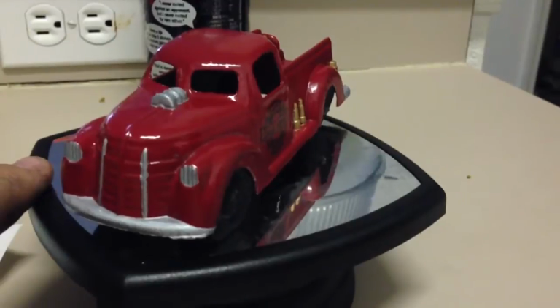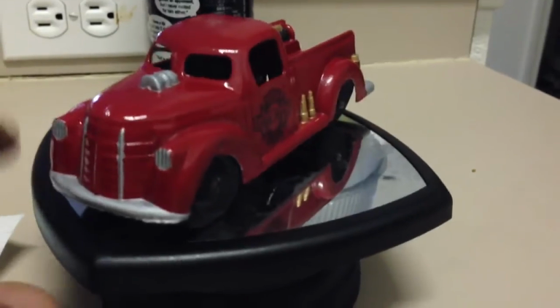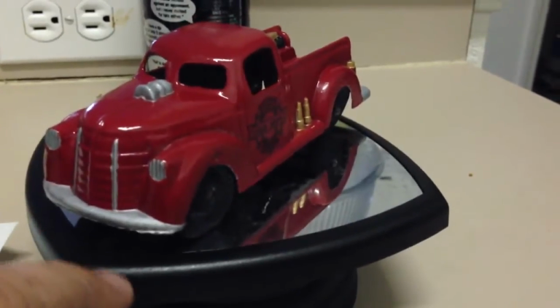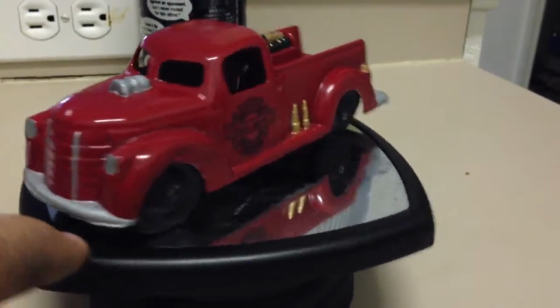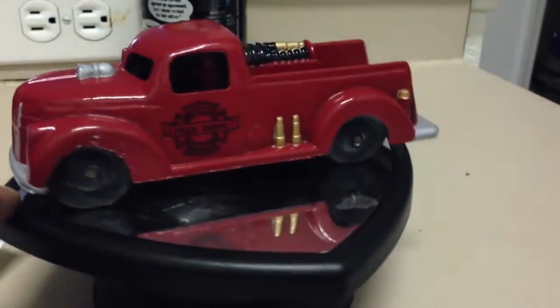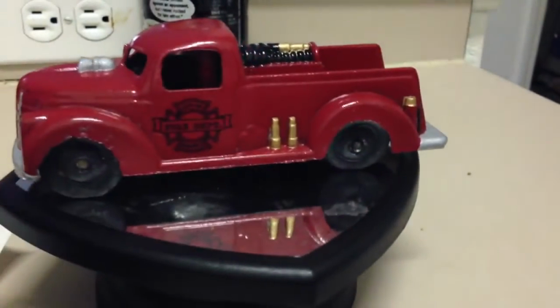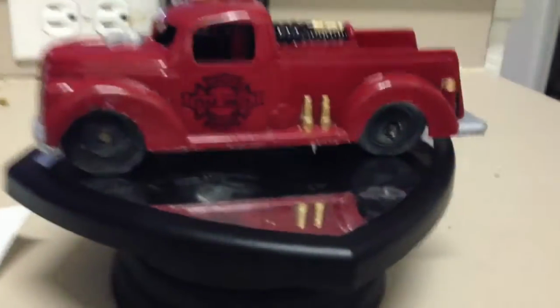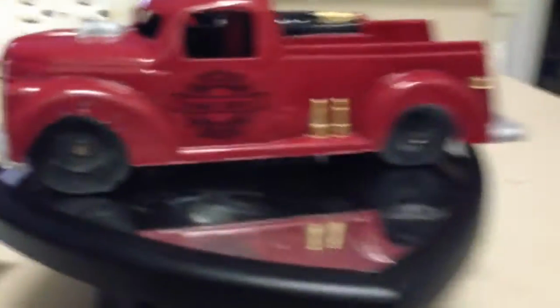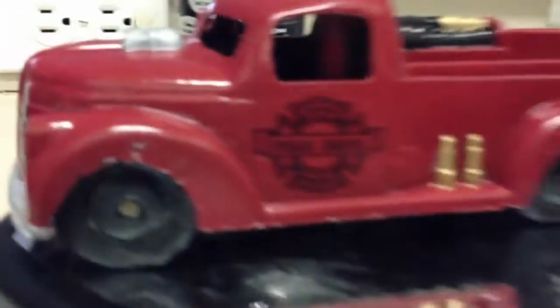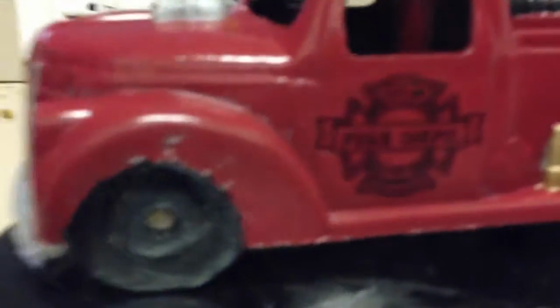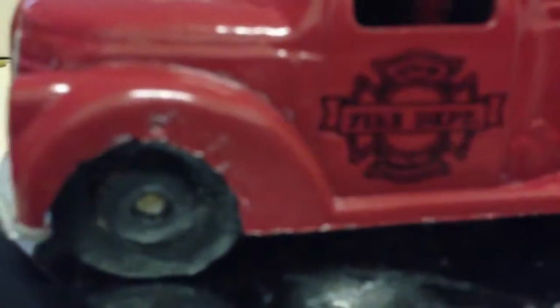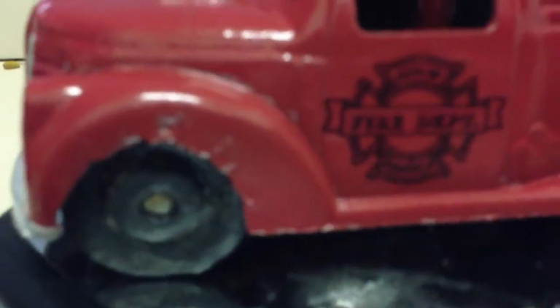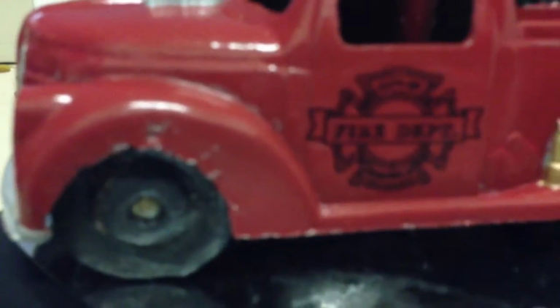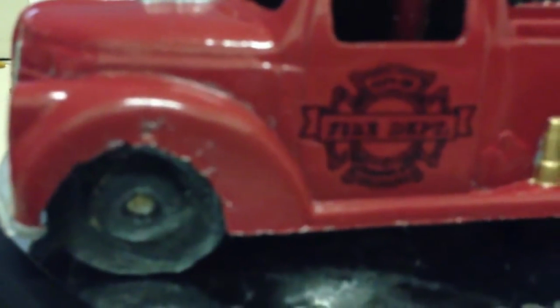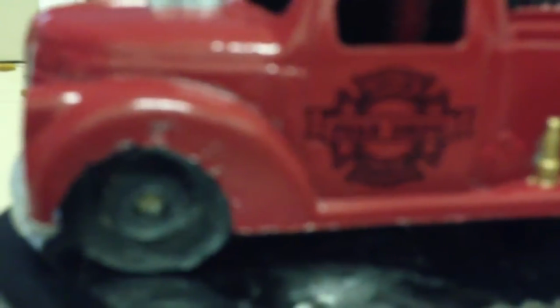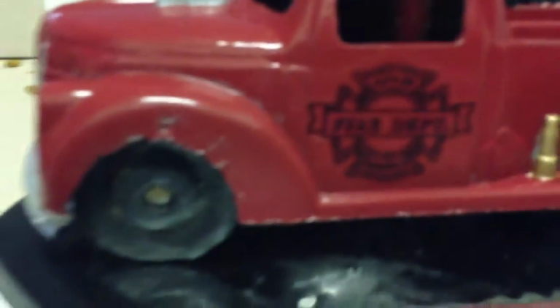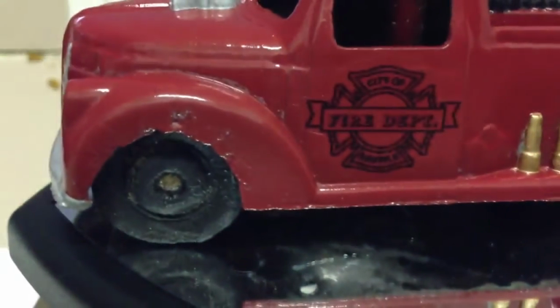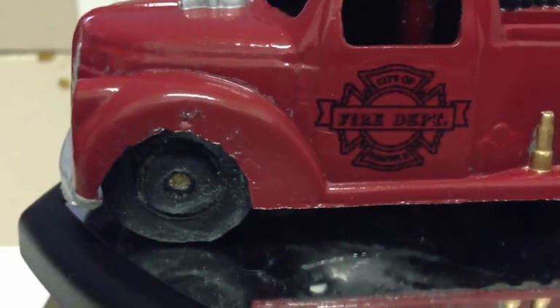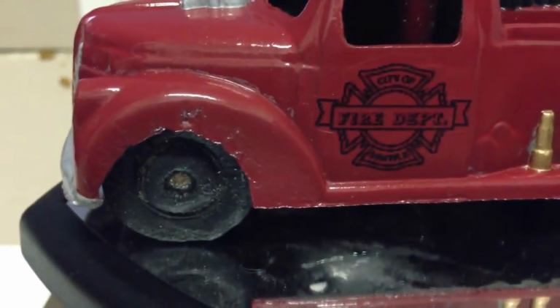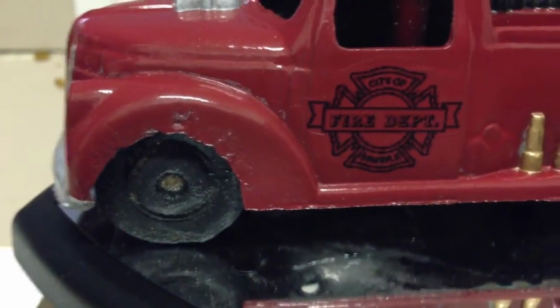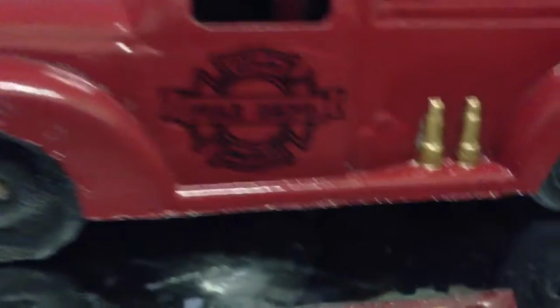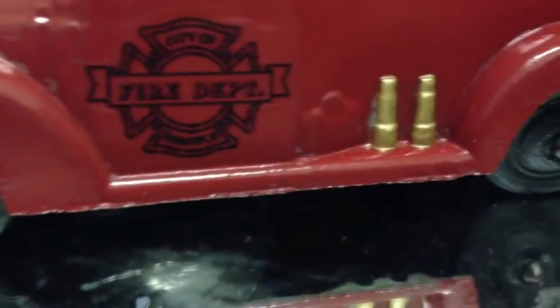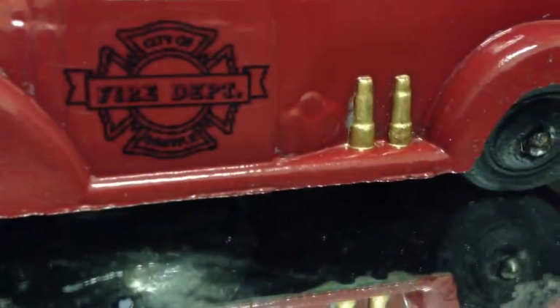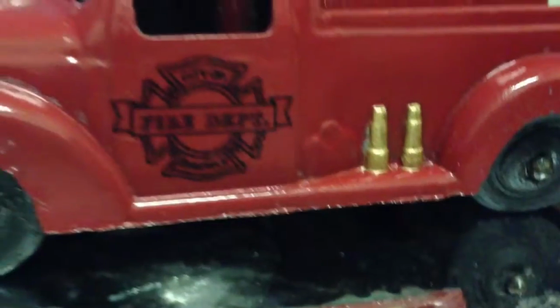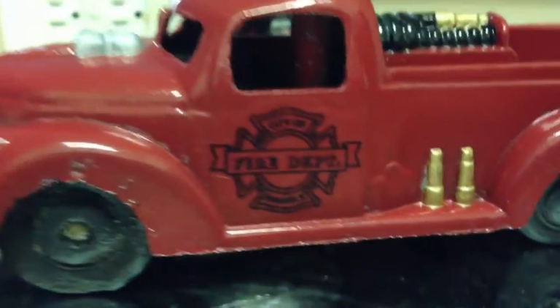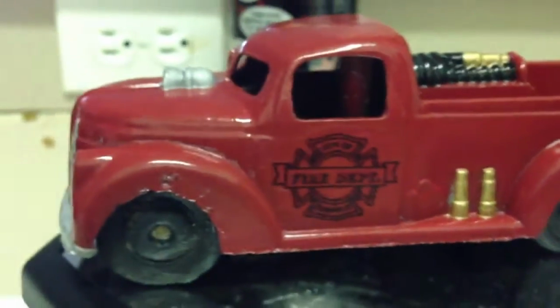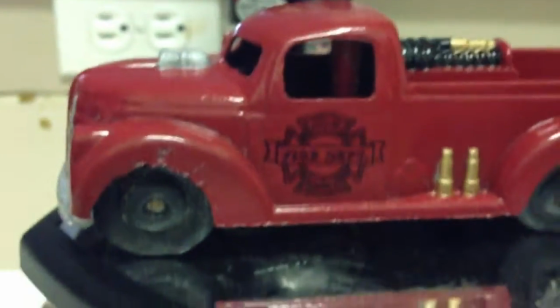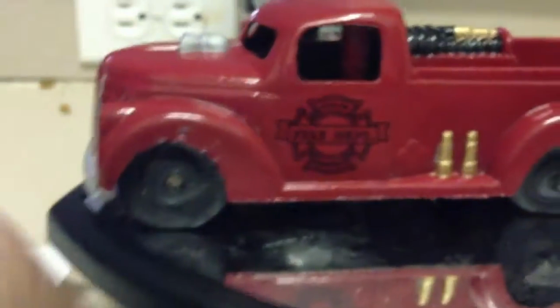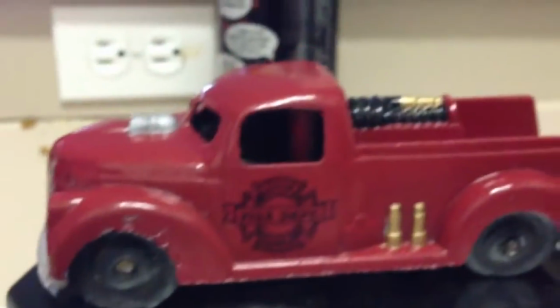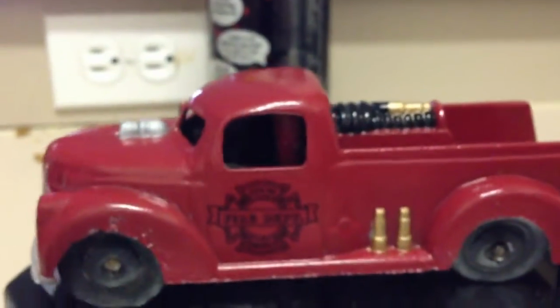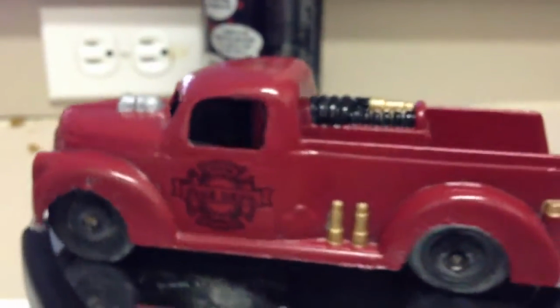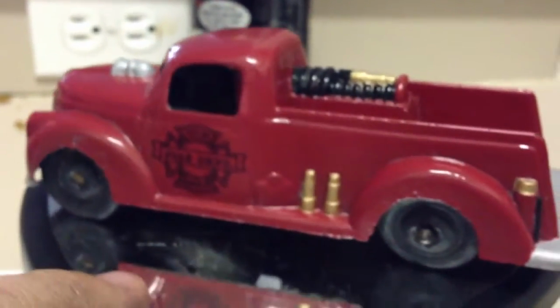And then clear coated it. I need to get in here a little bit better — you can see there's still some turtle wax in some of the gaps there, a little bit there. So I'm going to get in there with a light brush and get all that turtle wax out and buff it out real quick before I go.